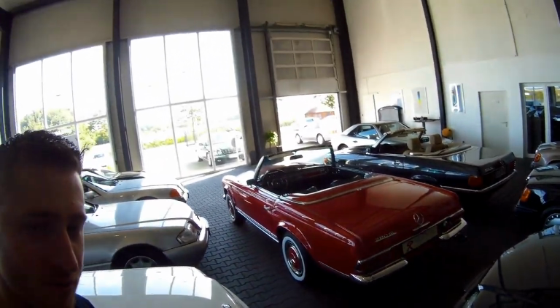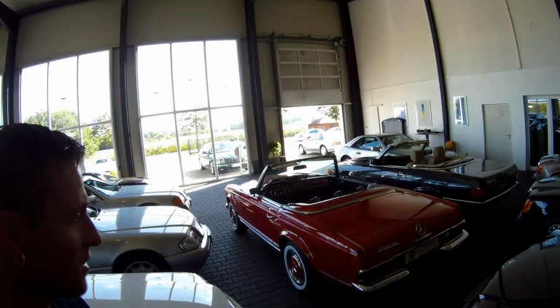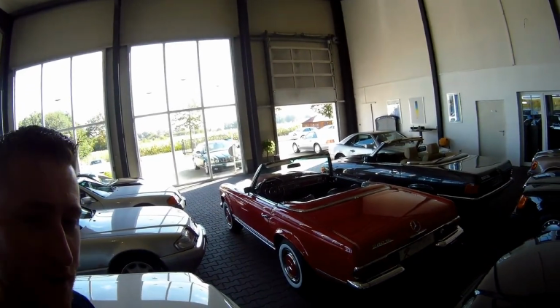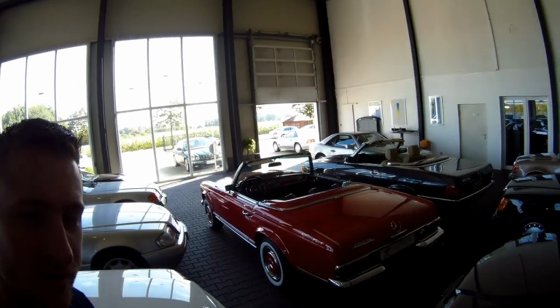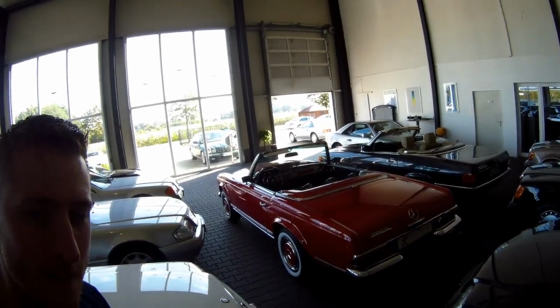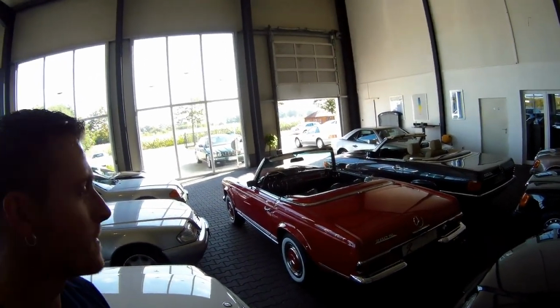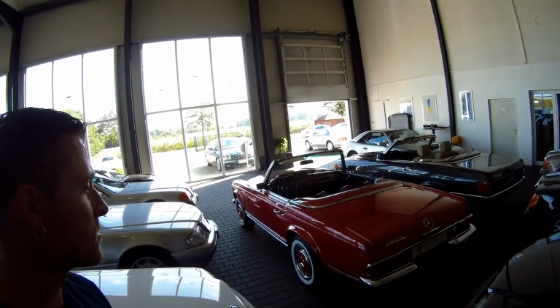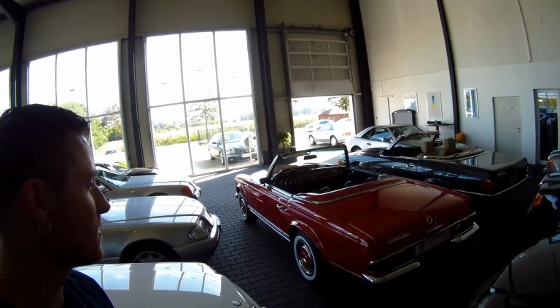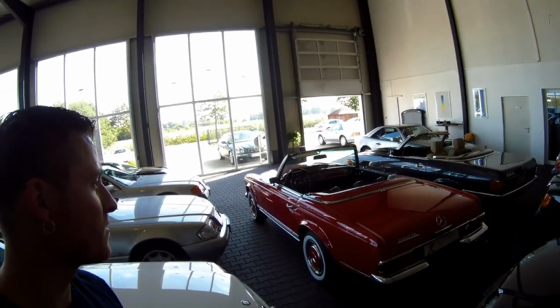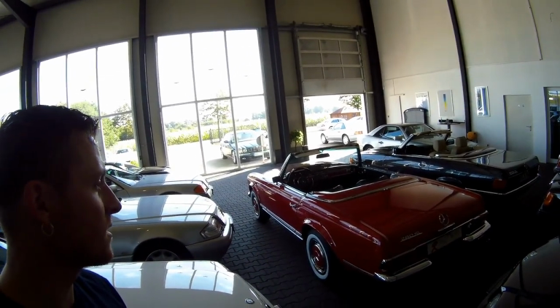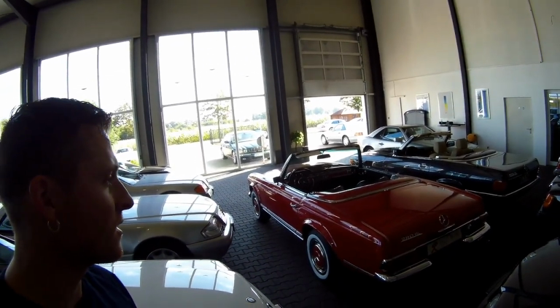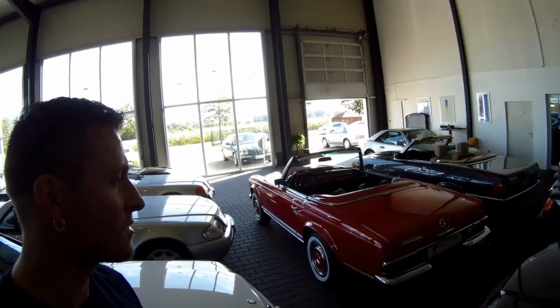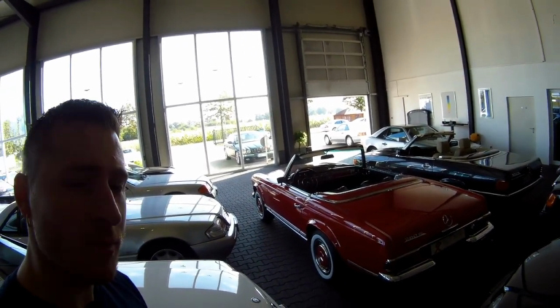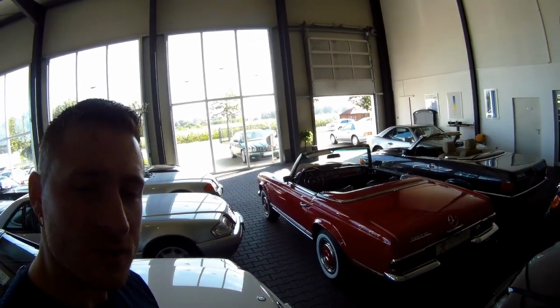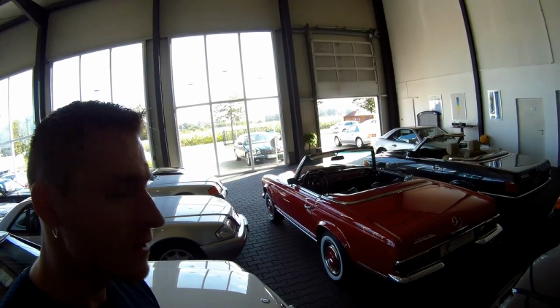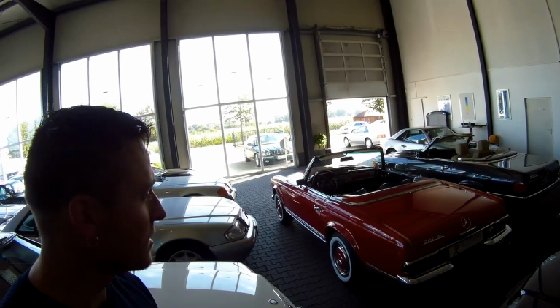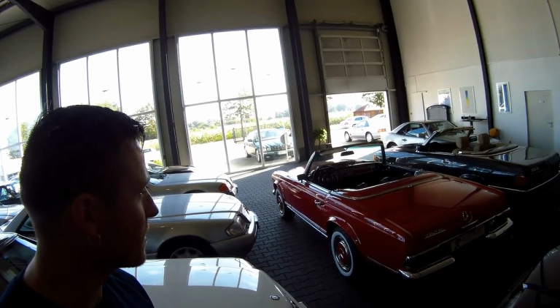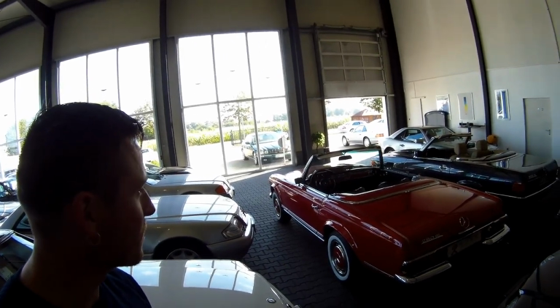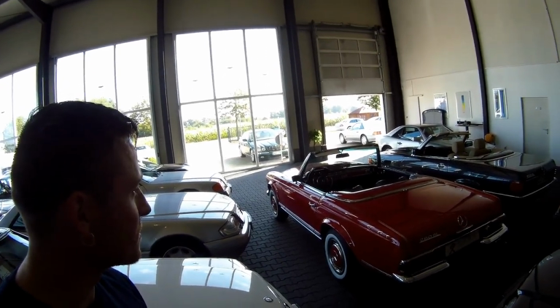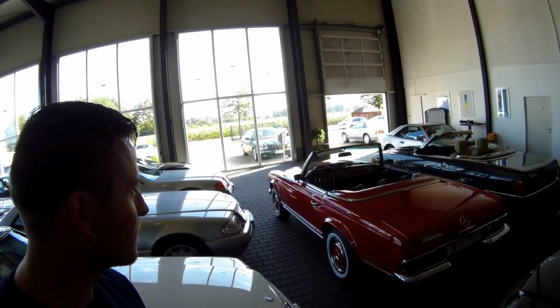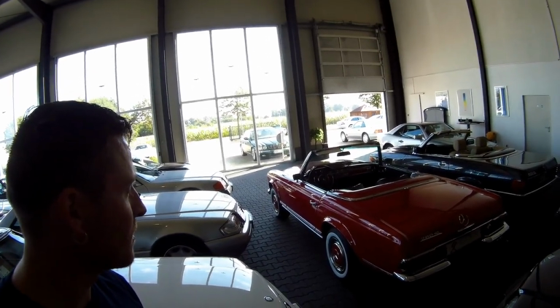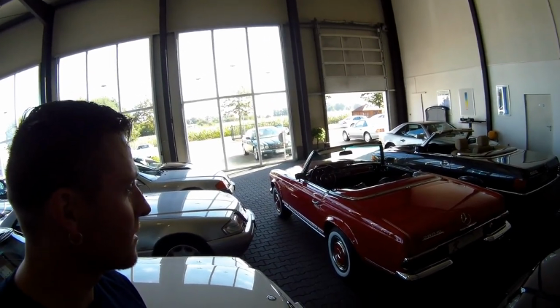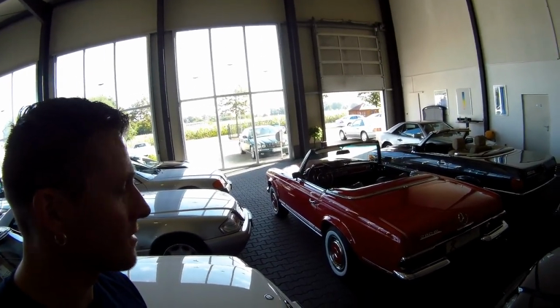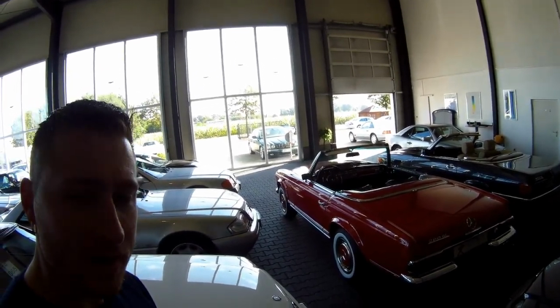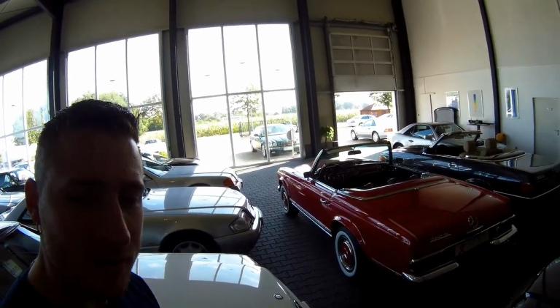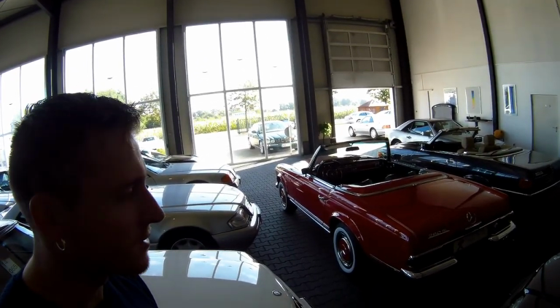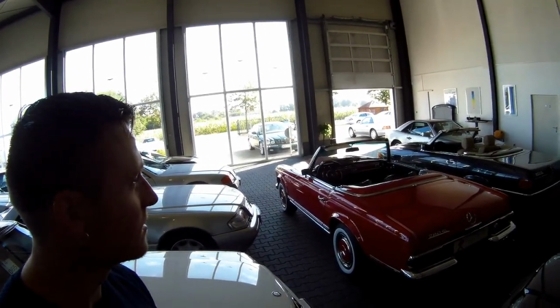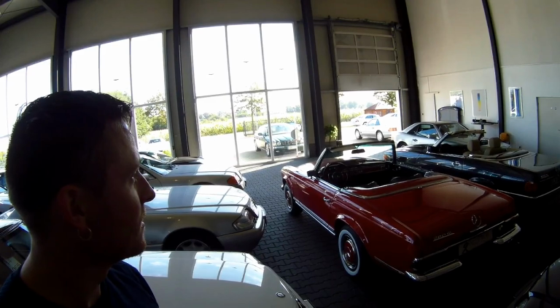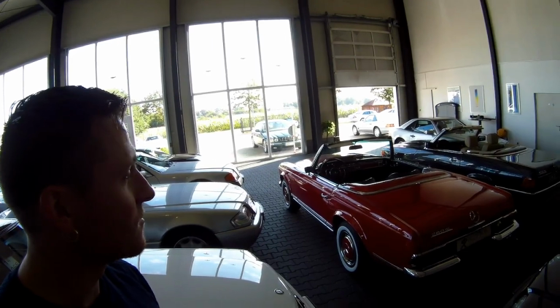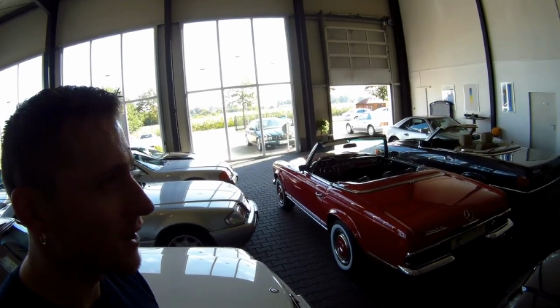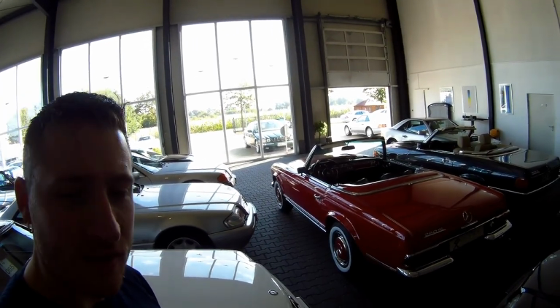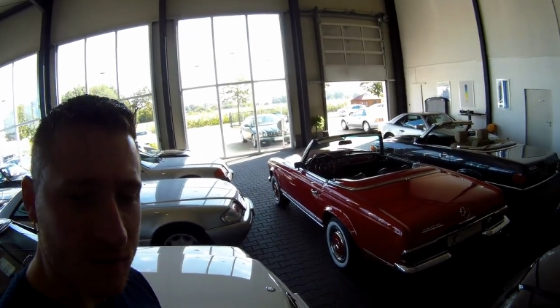This one is in really, really nice condition. It was restored in 2003 and has only been driven 2,000 kilometers after that. Back in Signal Red it just looks like new everywhere — it's a very nice classic look.